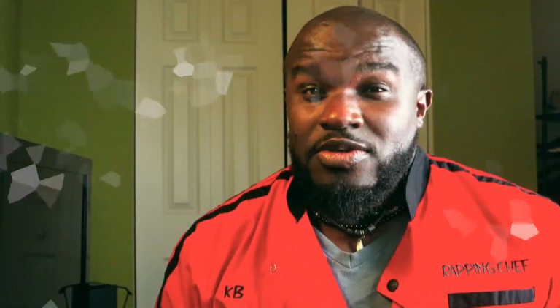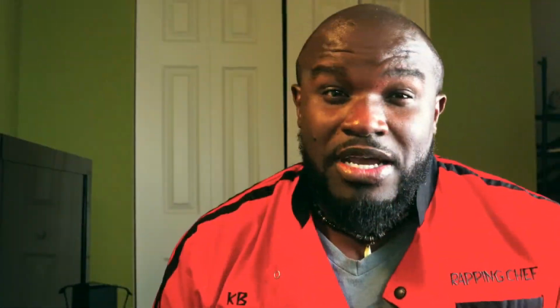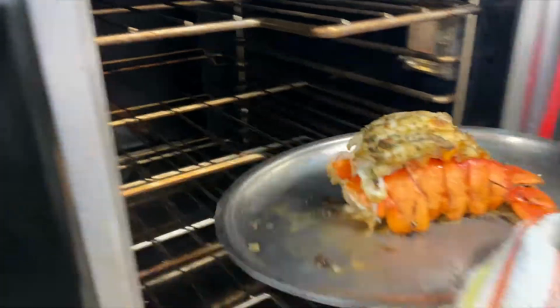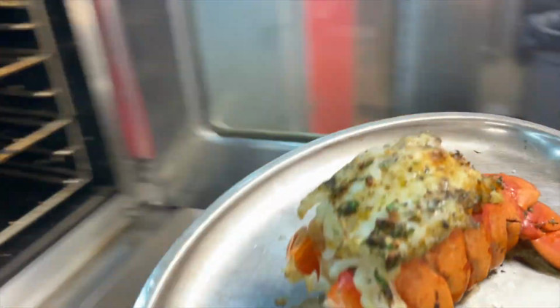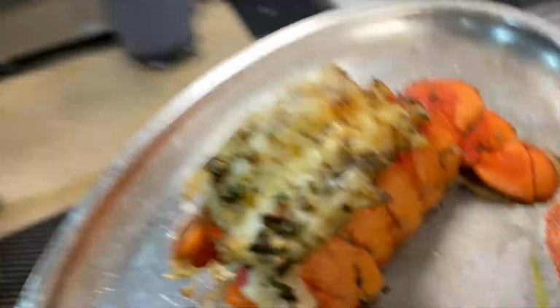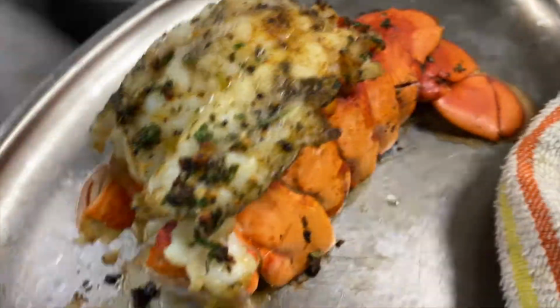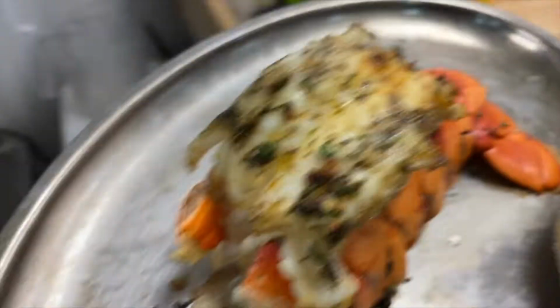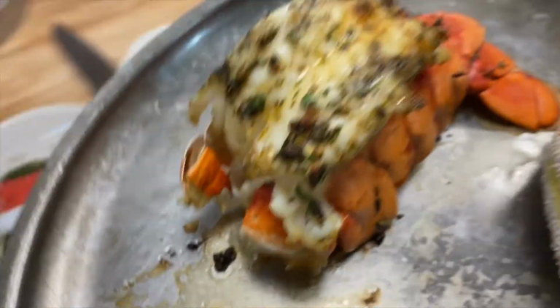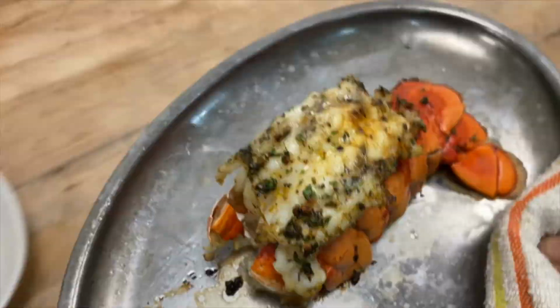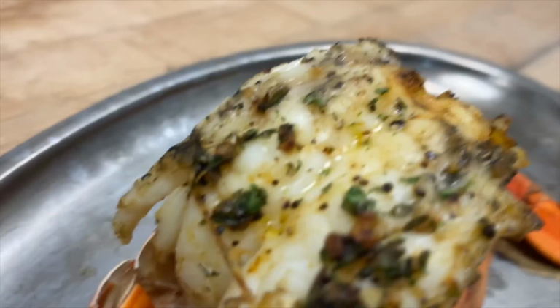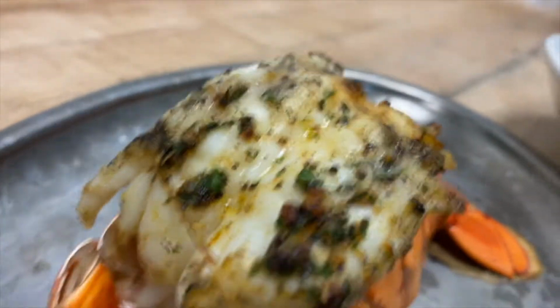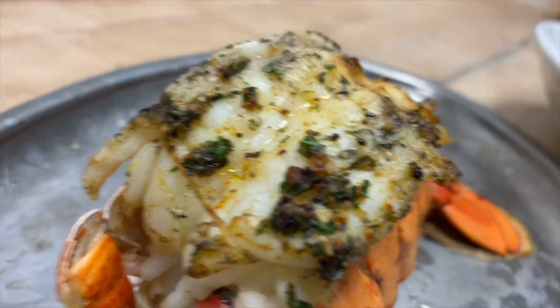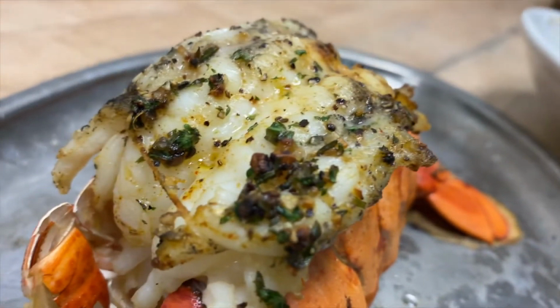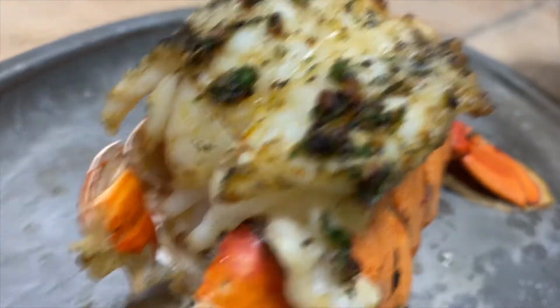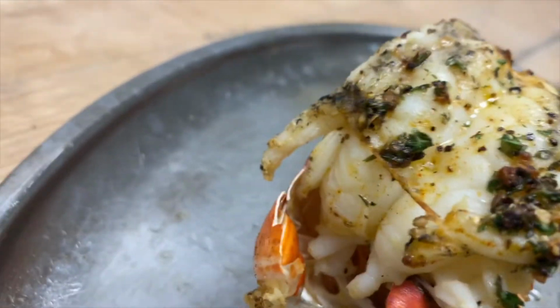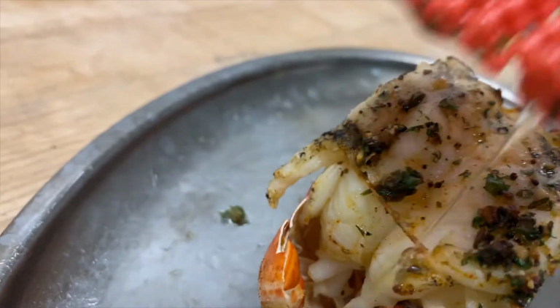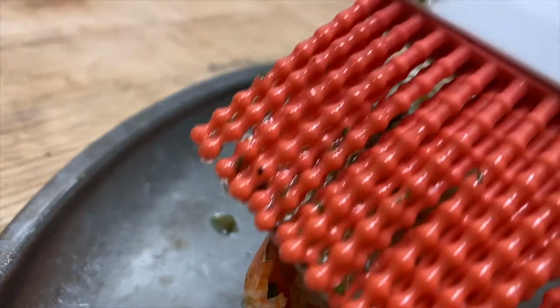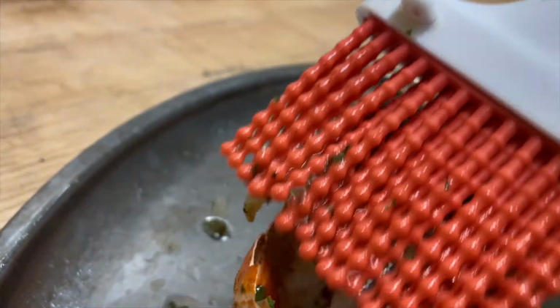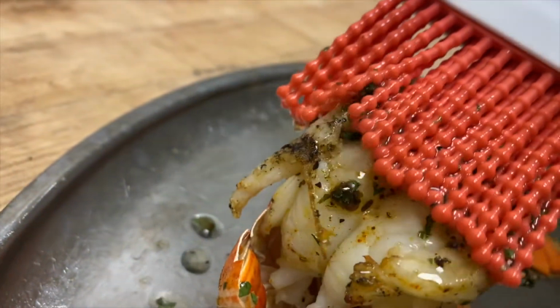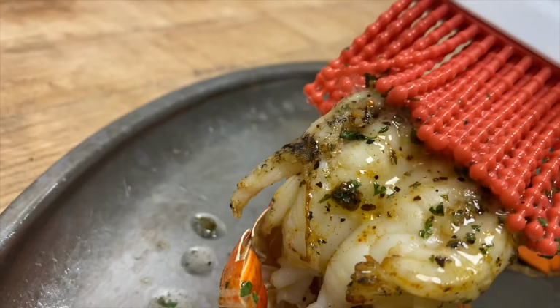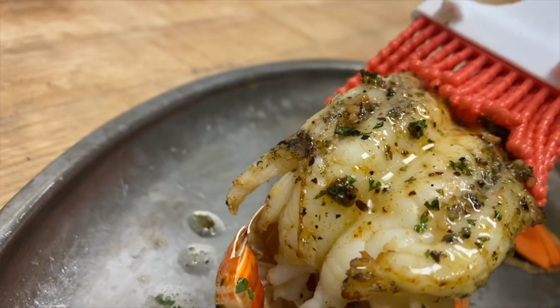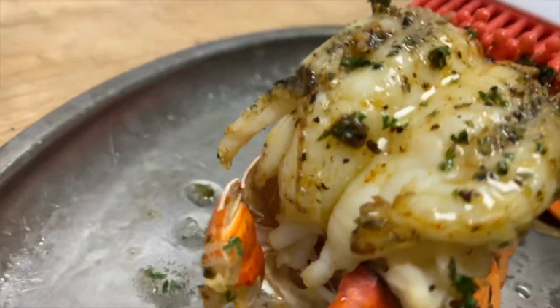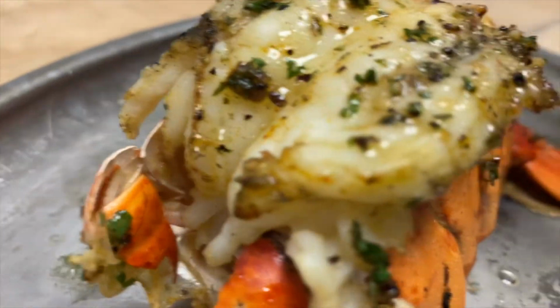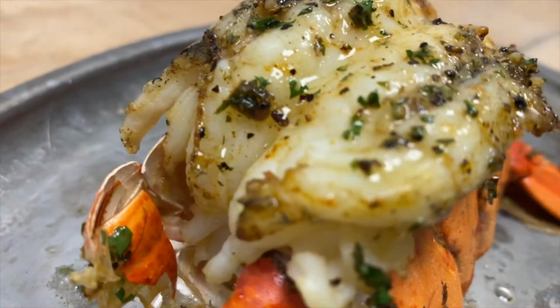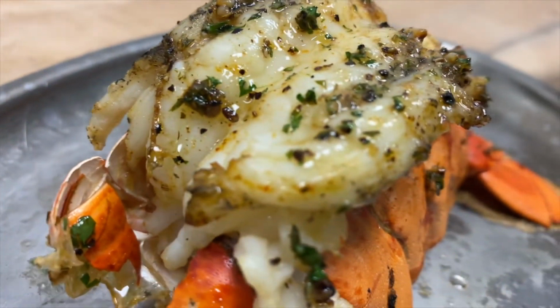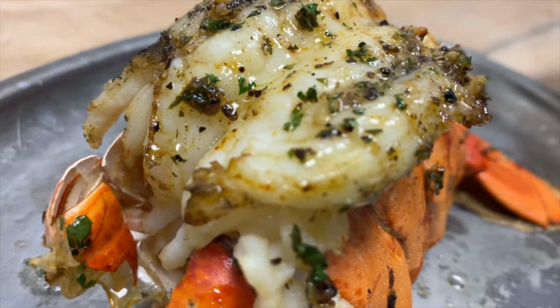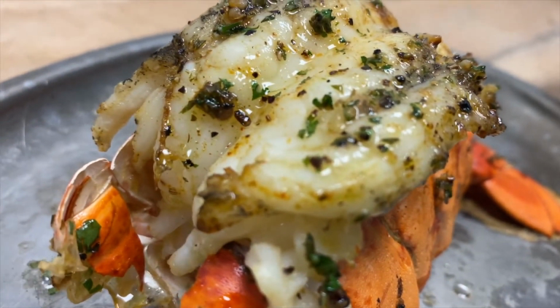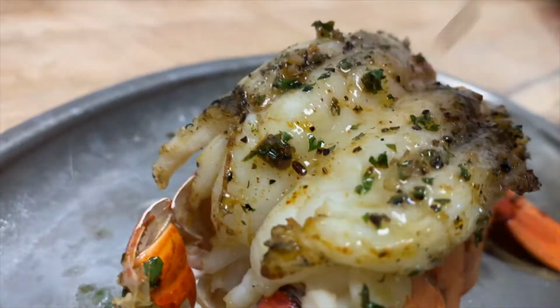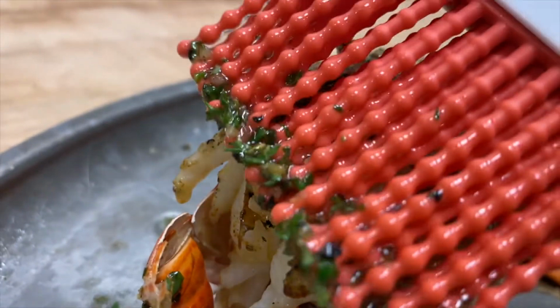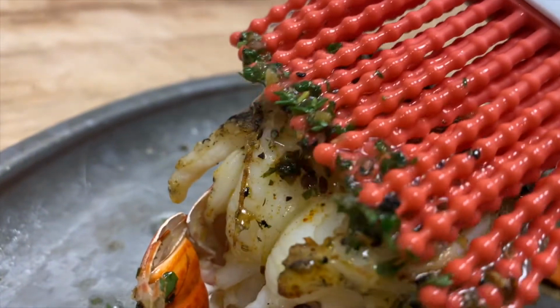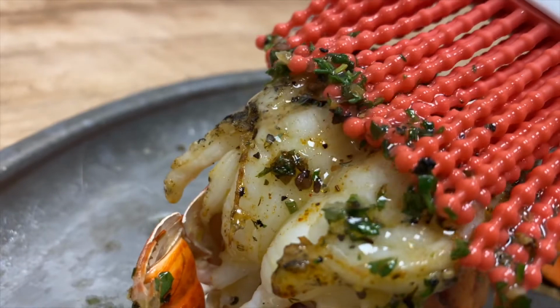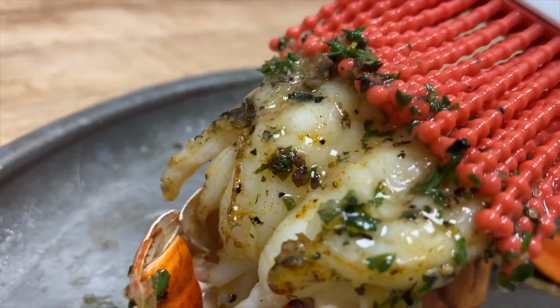So we're going to check back on the lobster, pull it out — it's done. So that lemon herb oil that we made, you just use that and sort of baste the lobster a little bit, add more flavor to it. And then, boom, your lobster is ready. It's ready to serve.